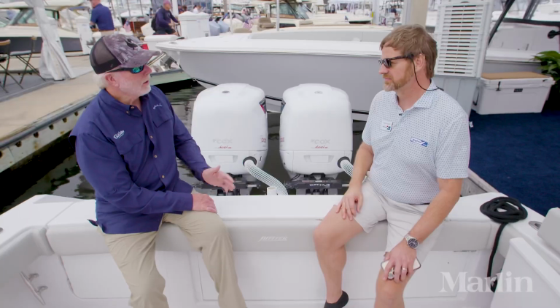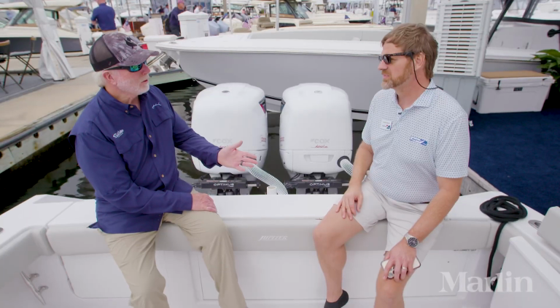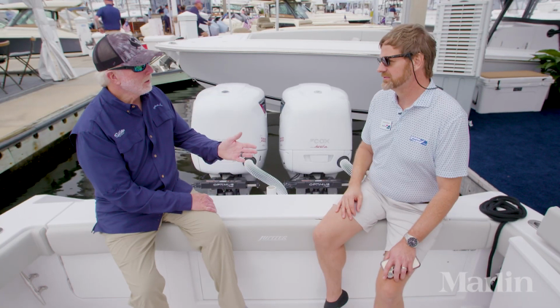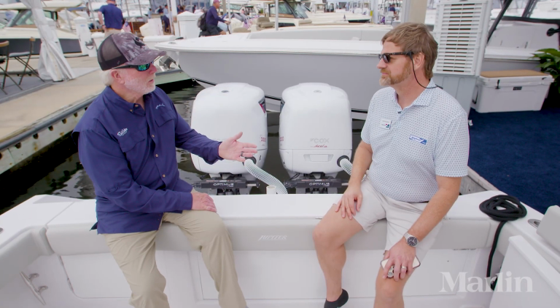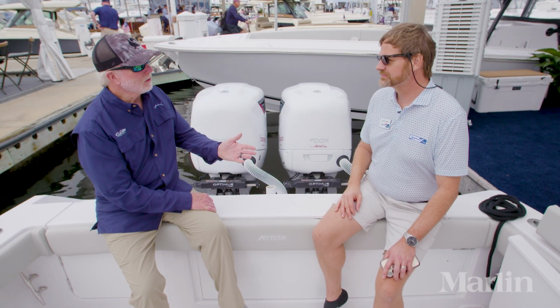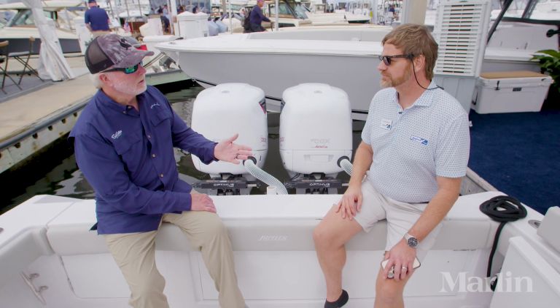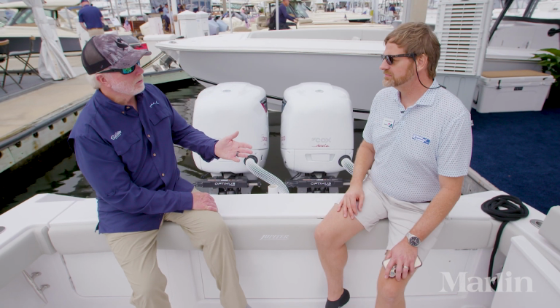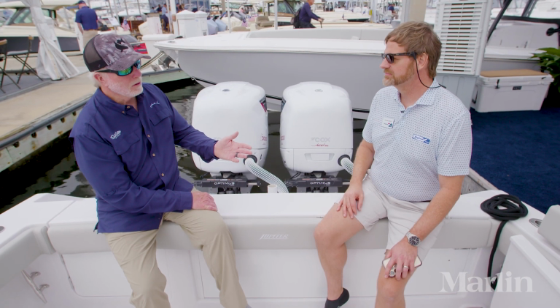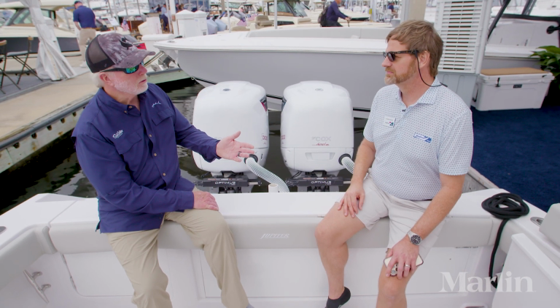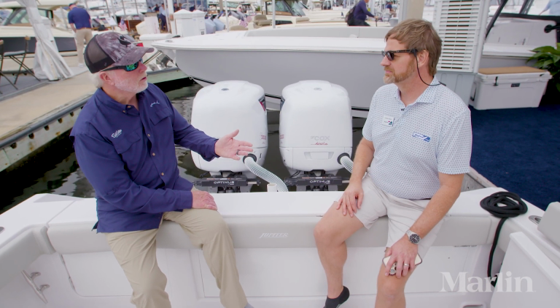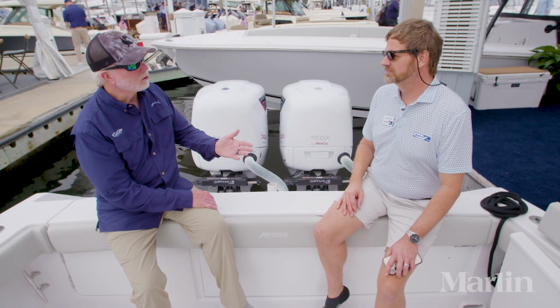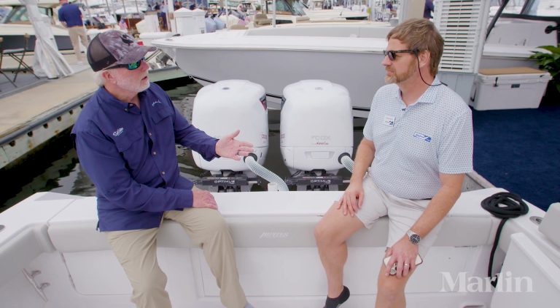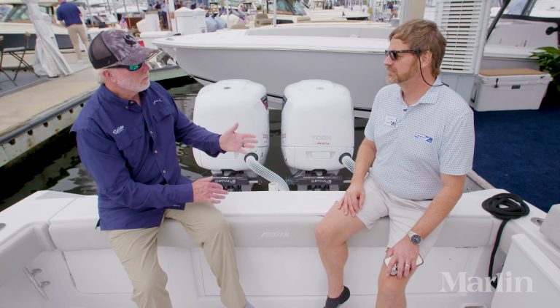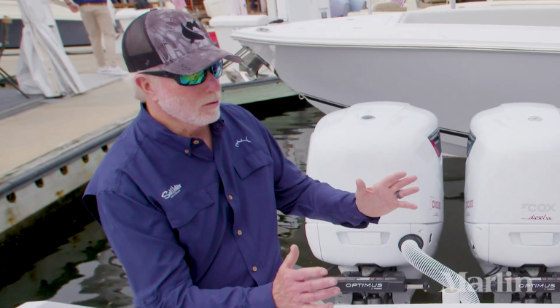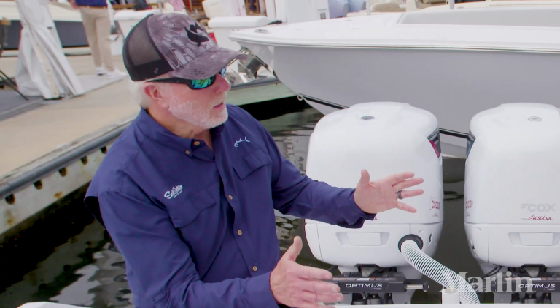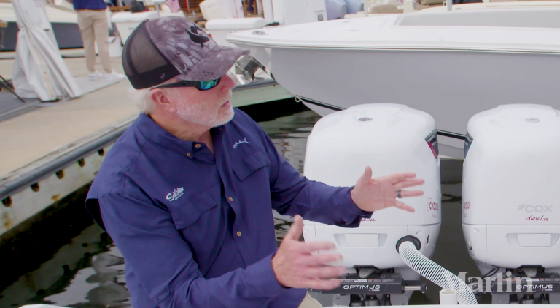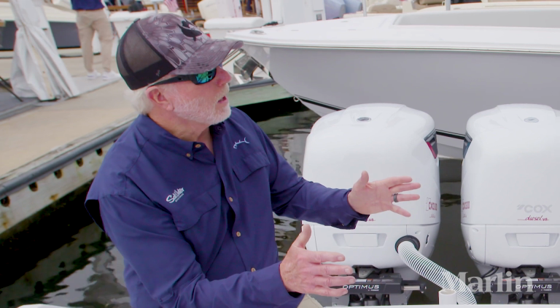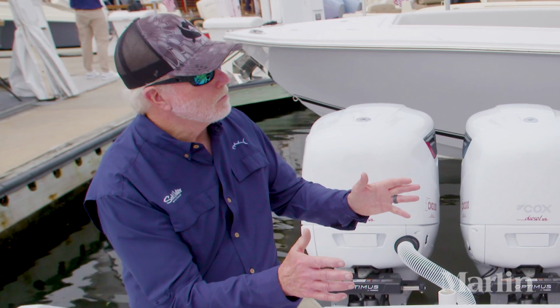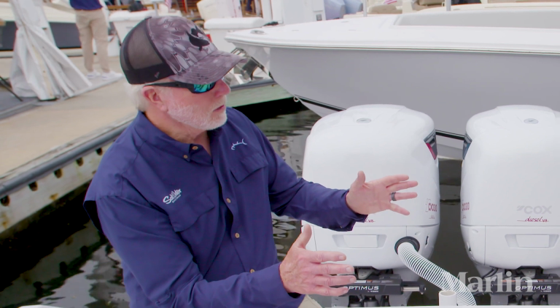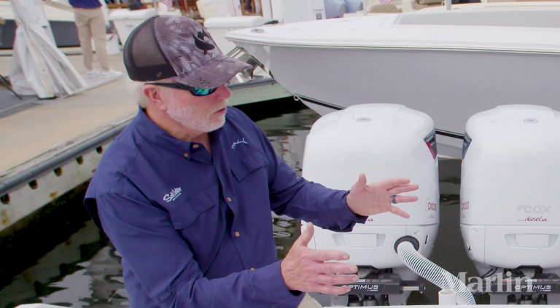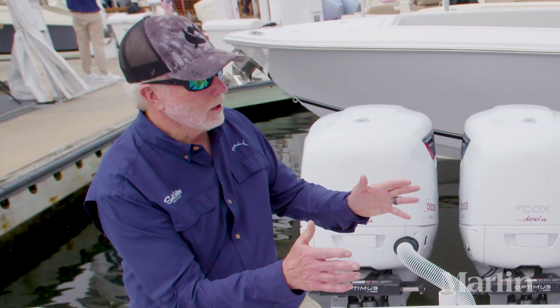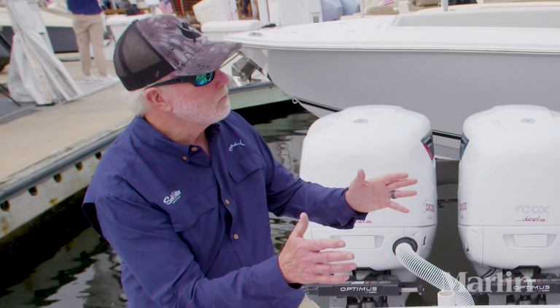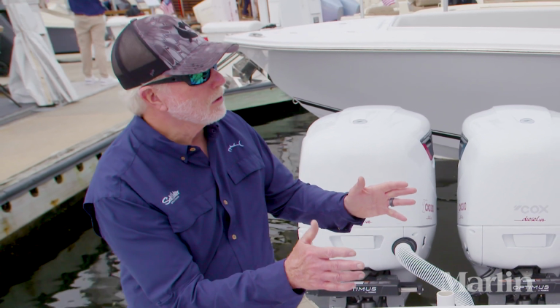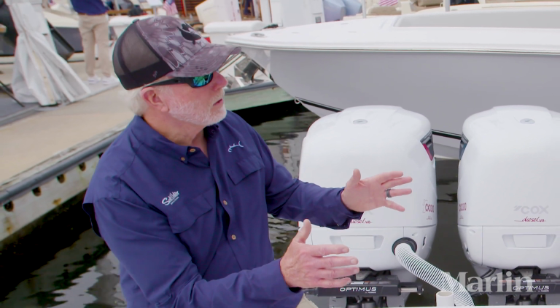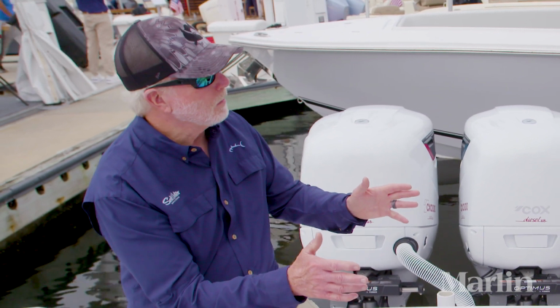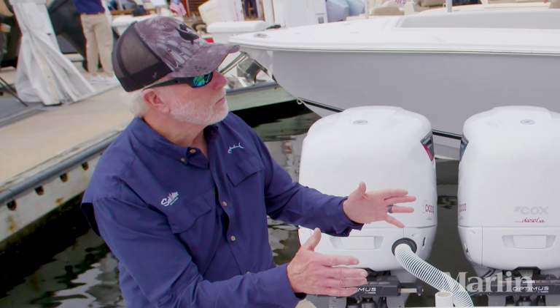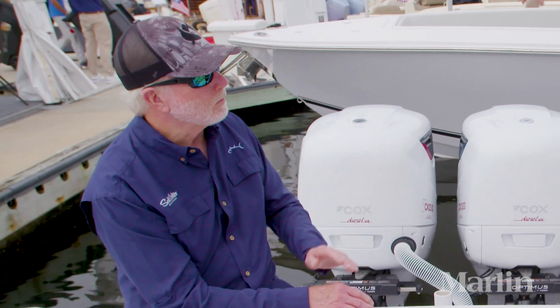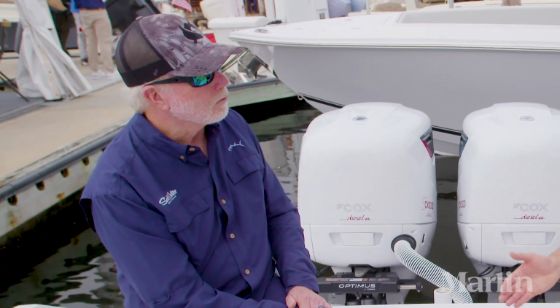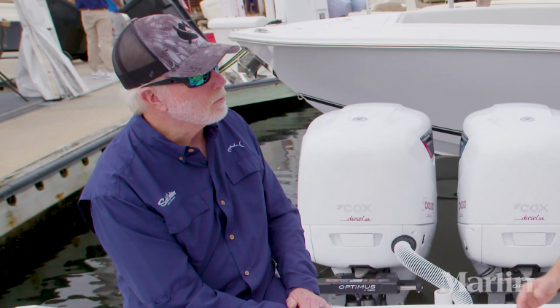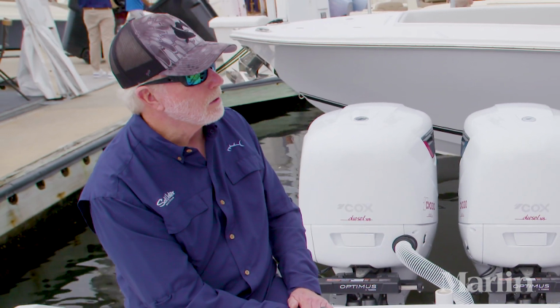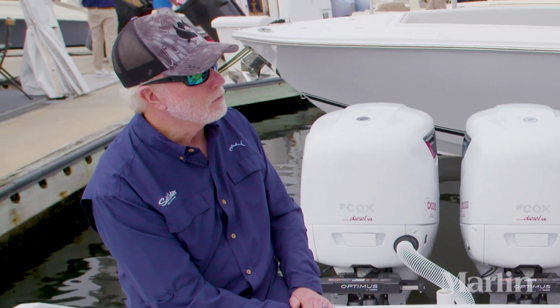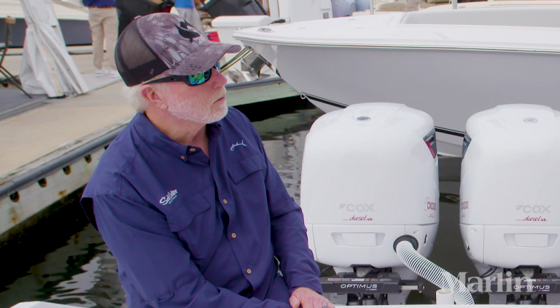That's what I found in my testing. I thought it was an incredible hole shot. They spin a big prop, just like inboard diesels — they can spin a big prop and they can really push that boat forward.